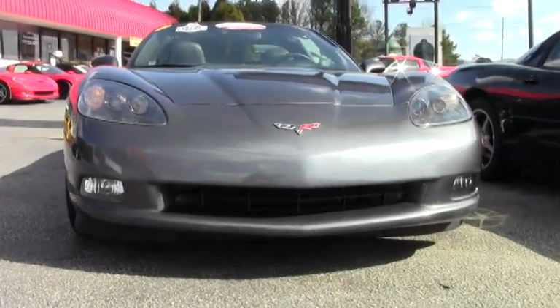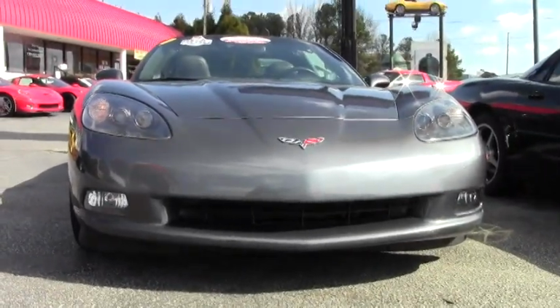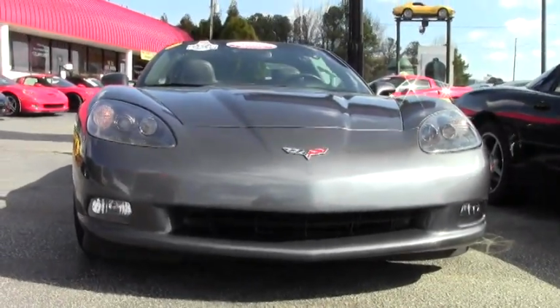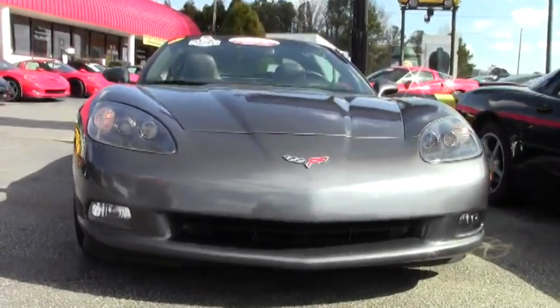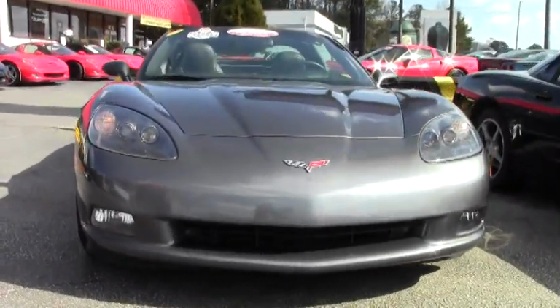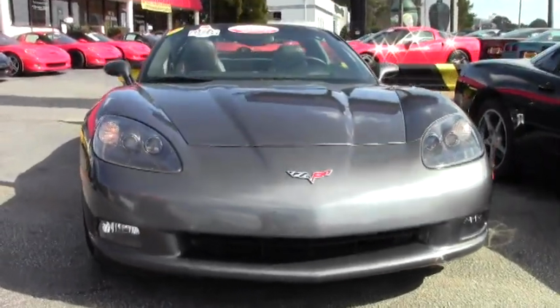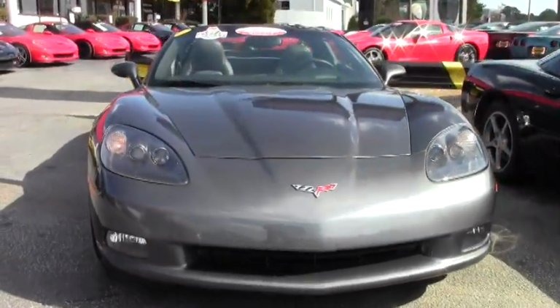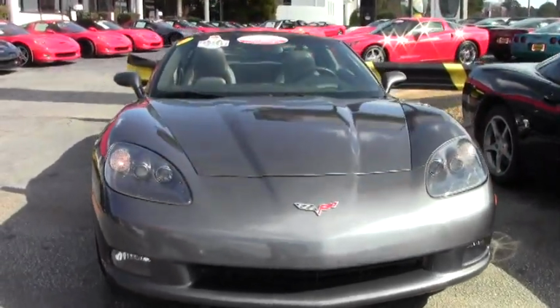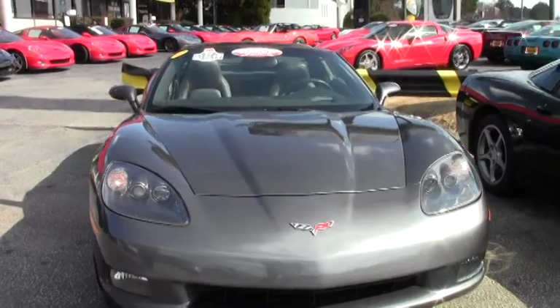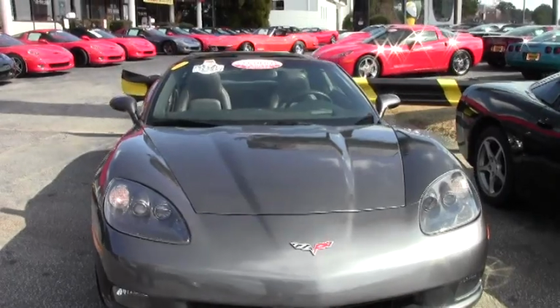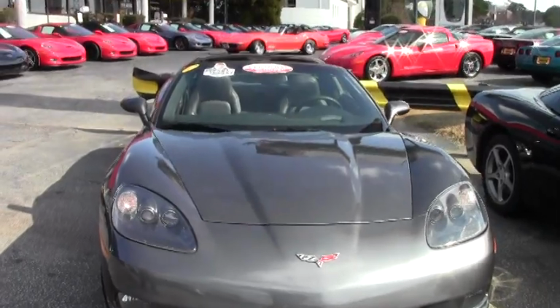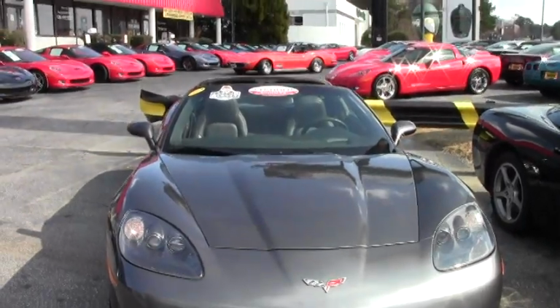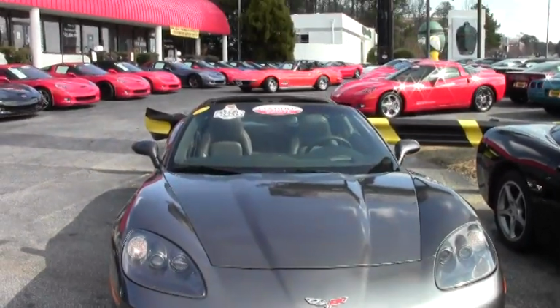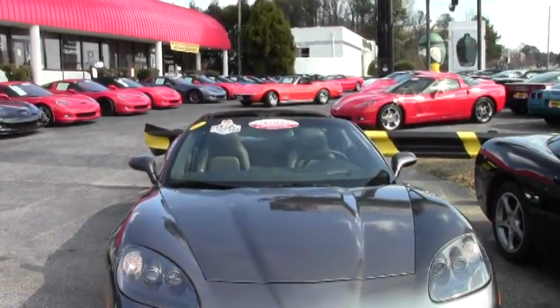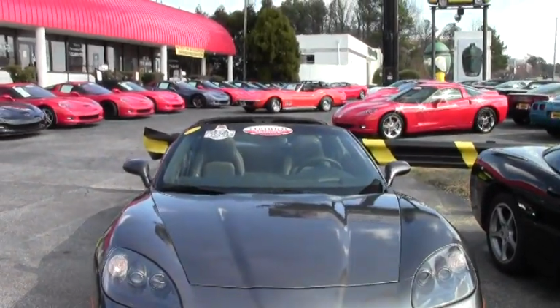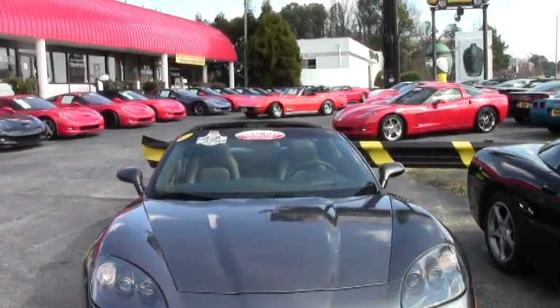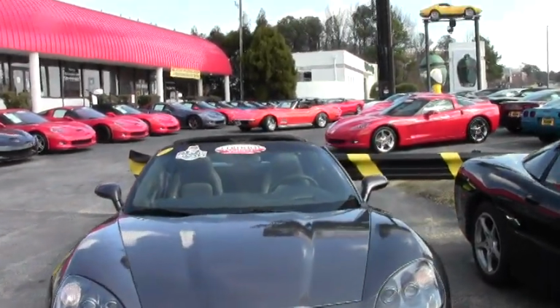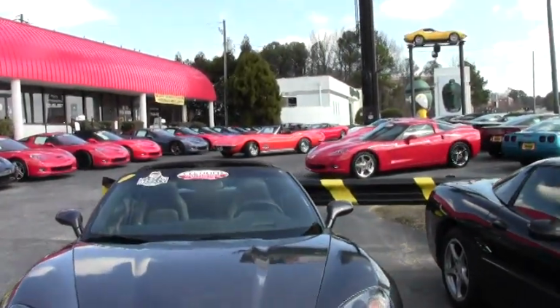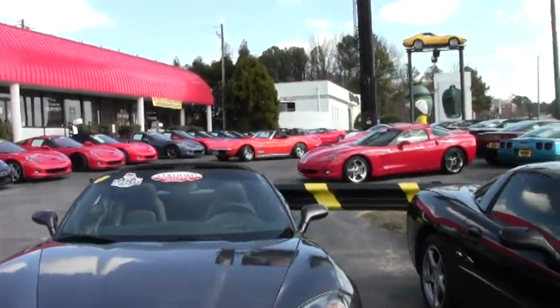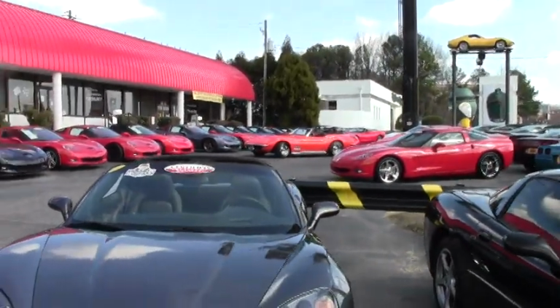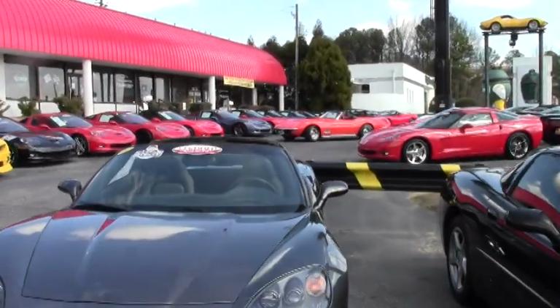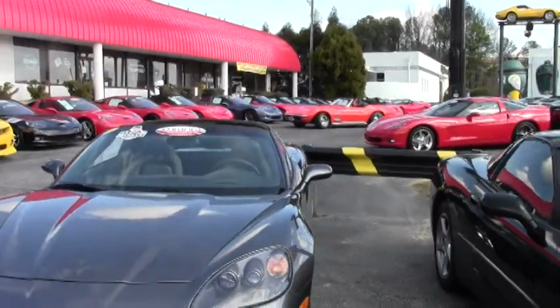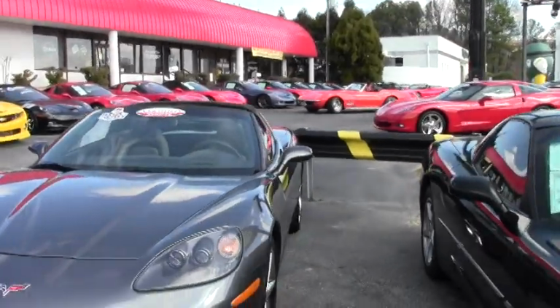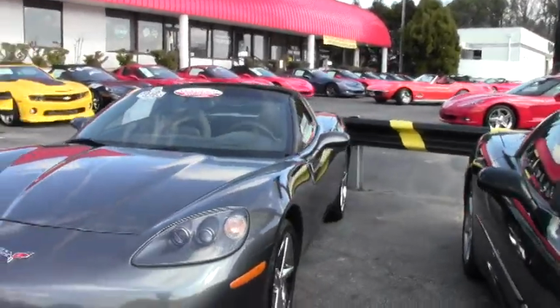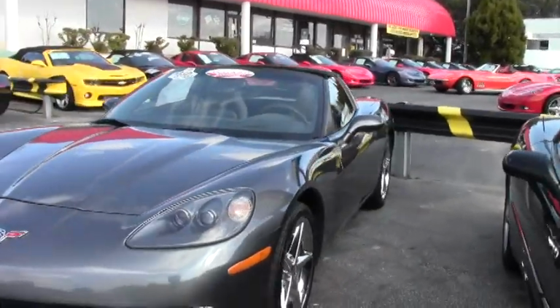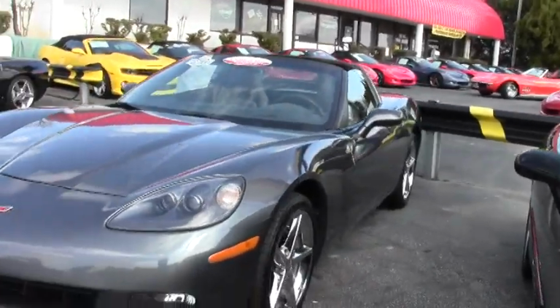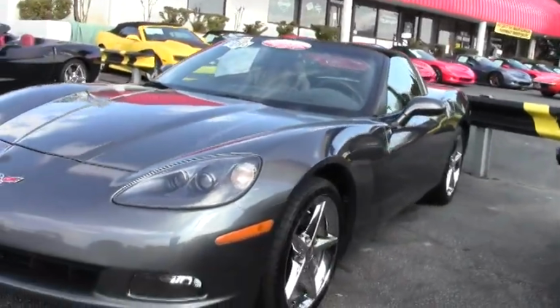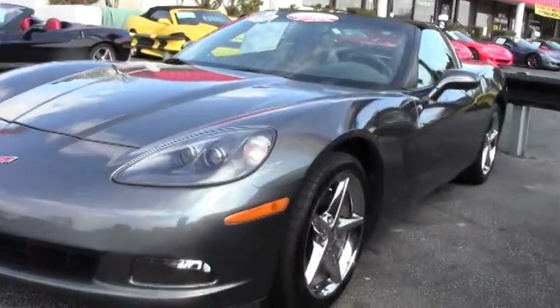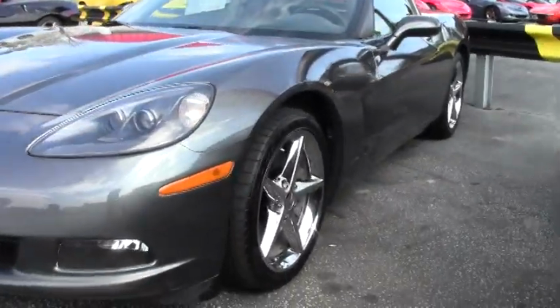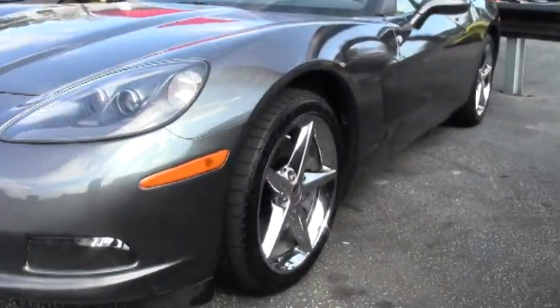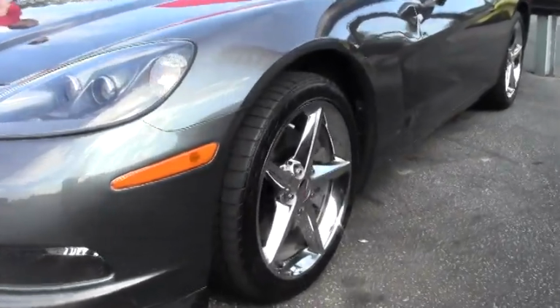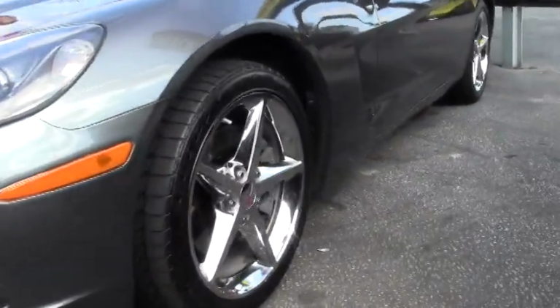39,000 miles on her. The paint is in very good shape. Nice clear lenses up front and our emblems are in good shape. Stock suspension with the chrome wheels.